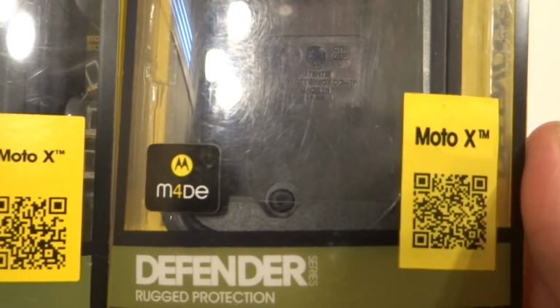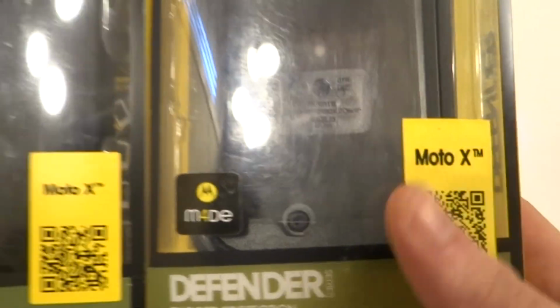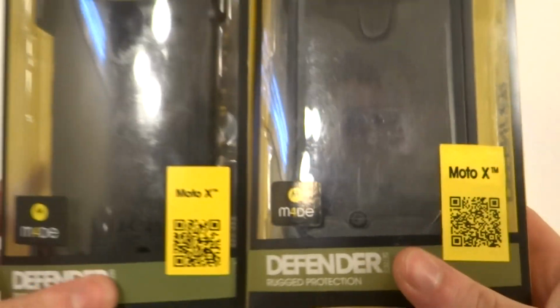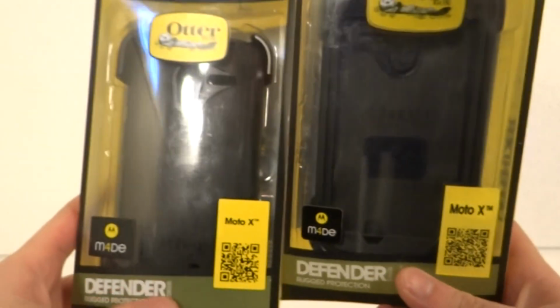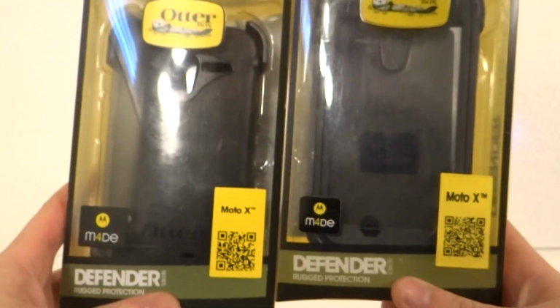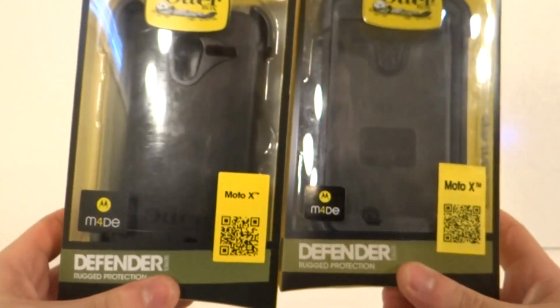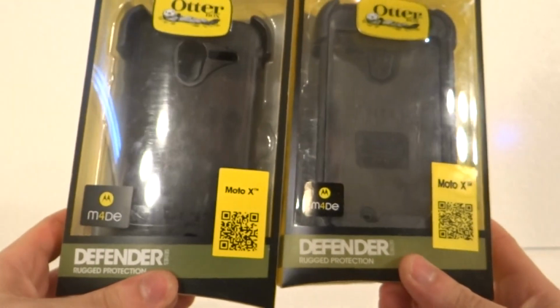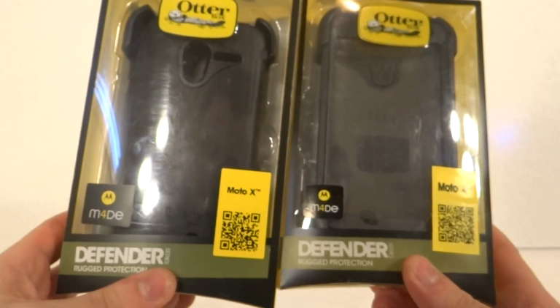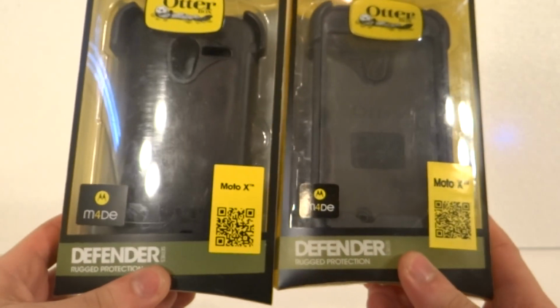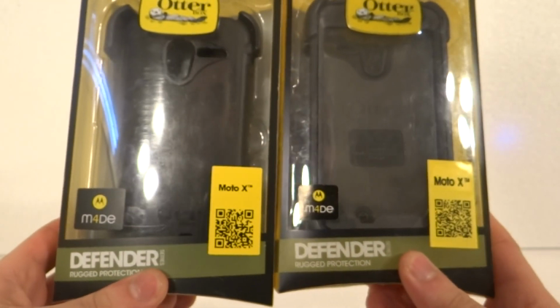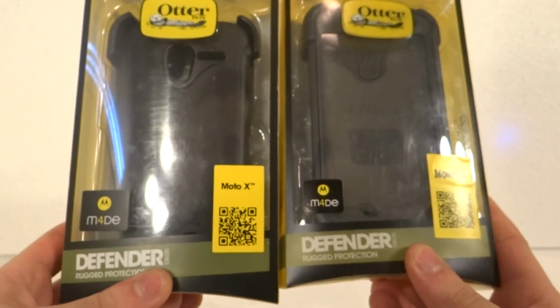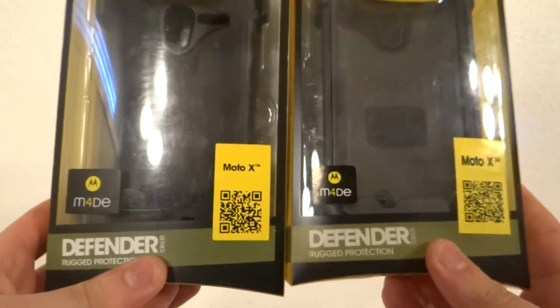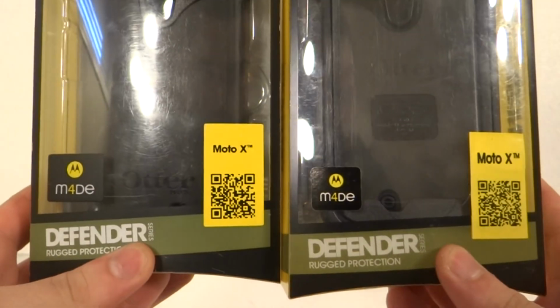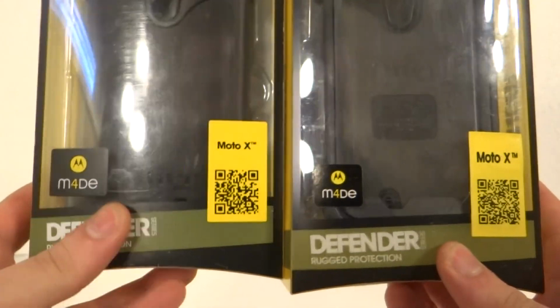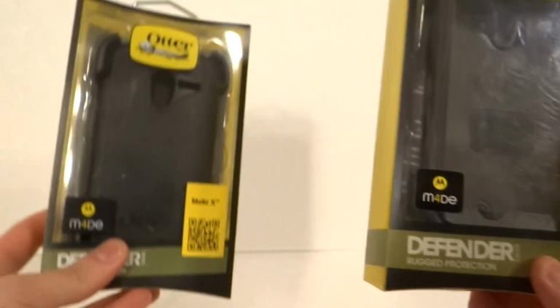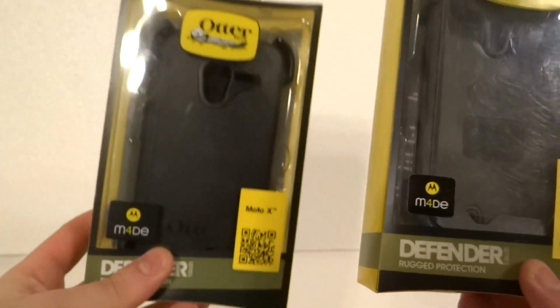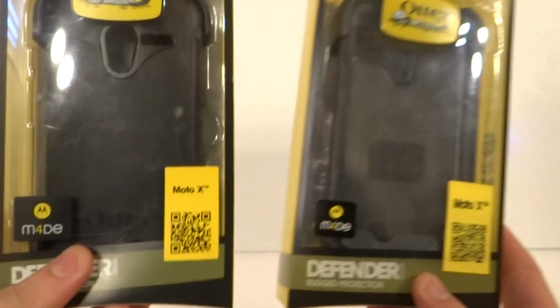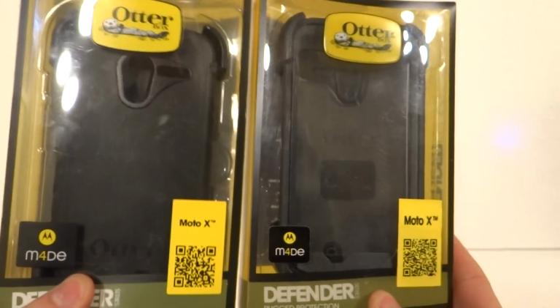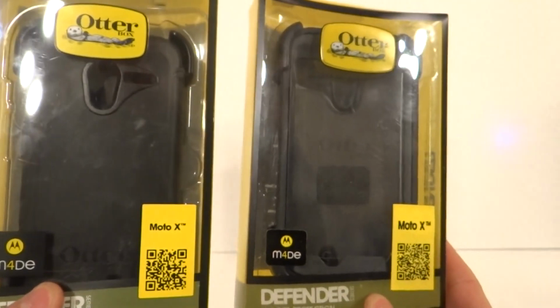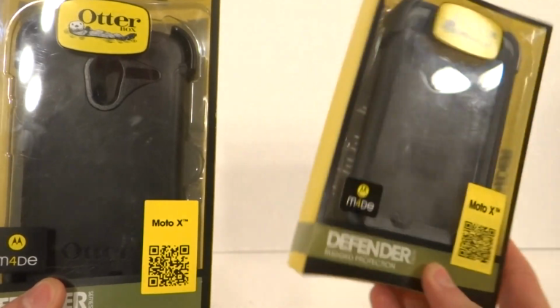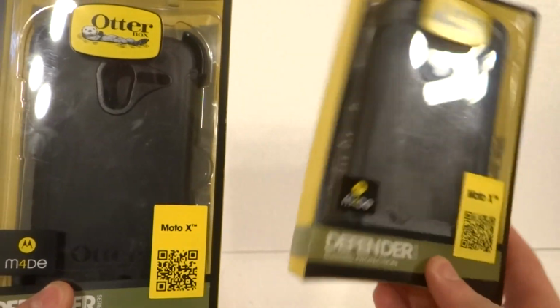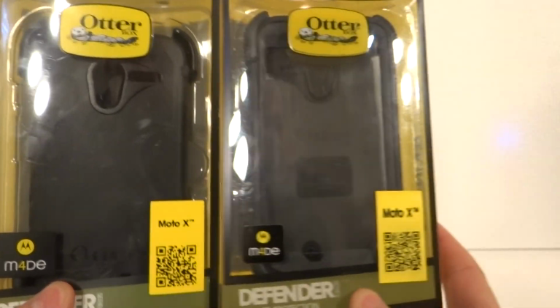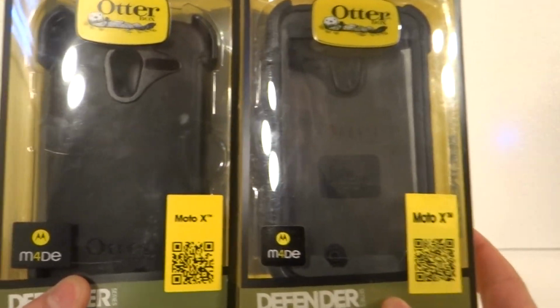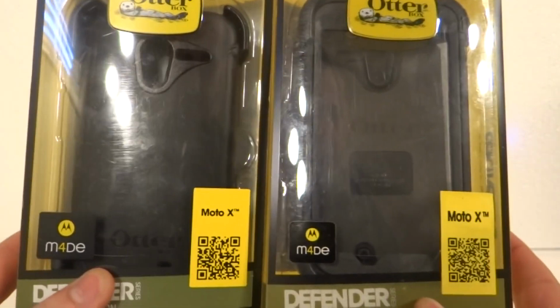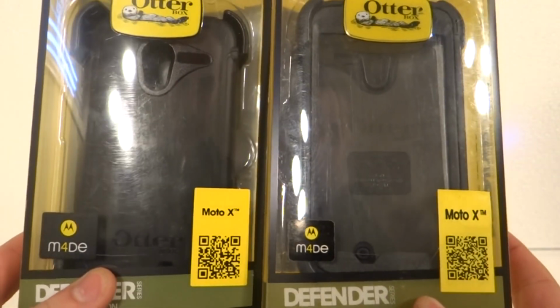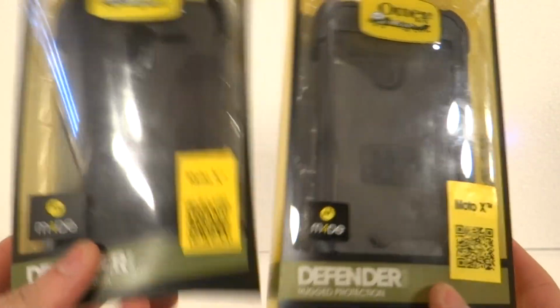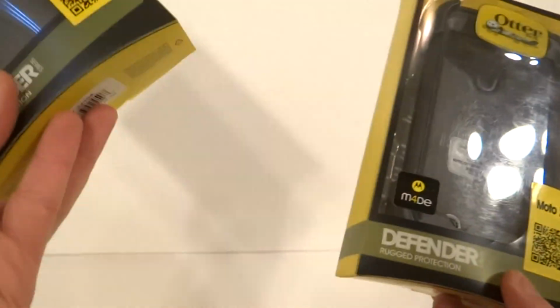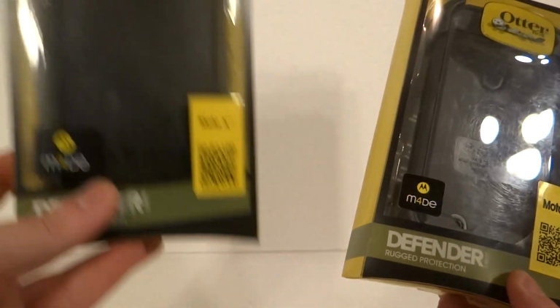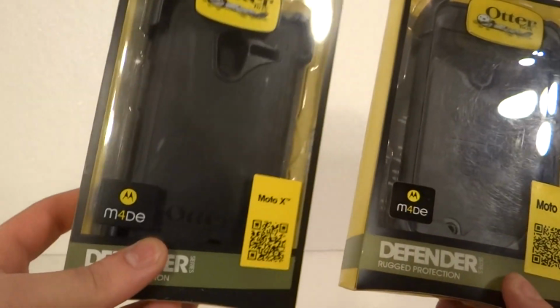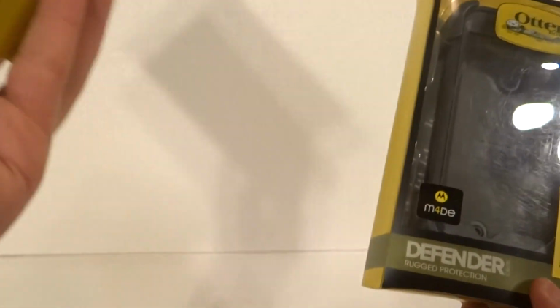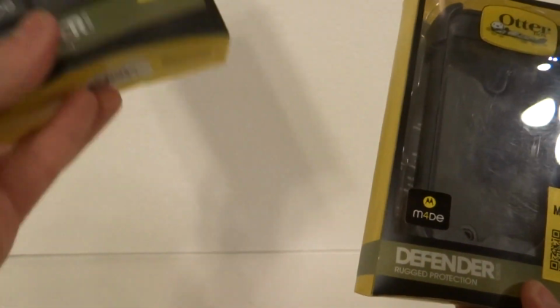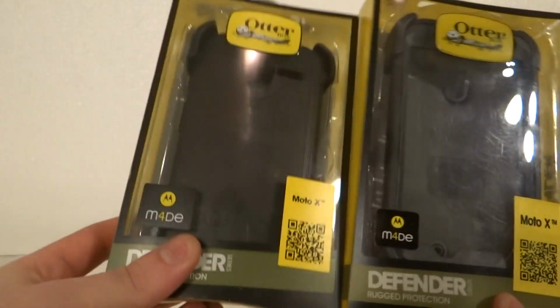Here is the Motorola Moto X Defender. The real one is on the left side and the counterfeit one is on the right side.